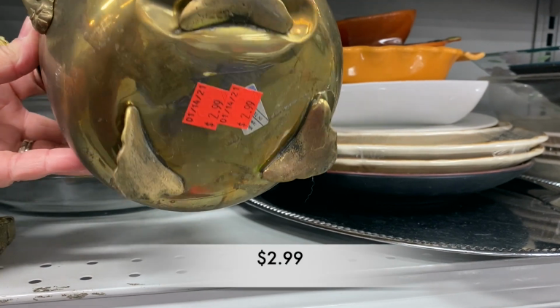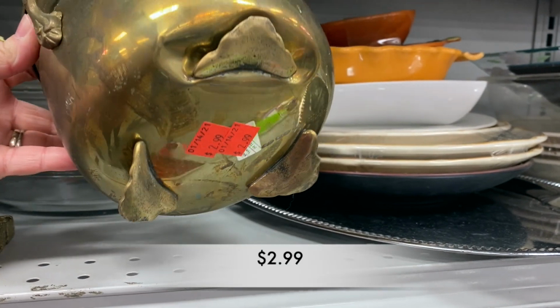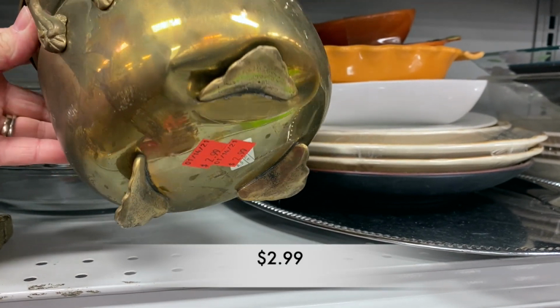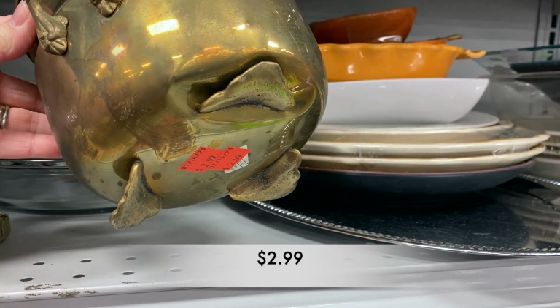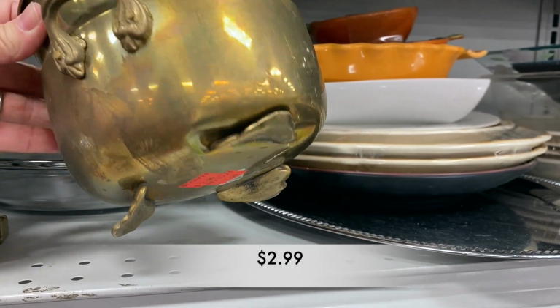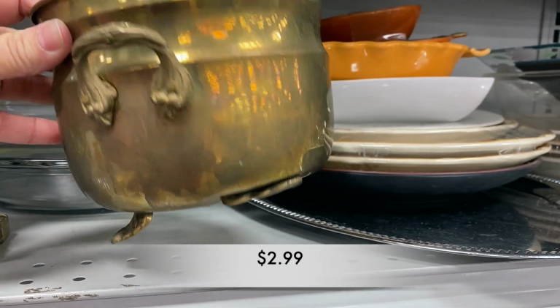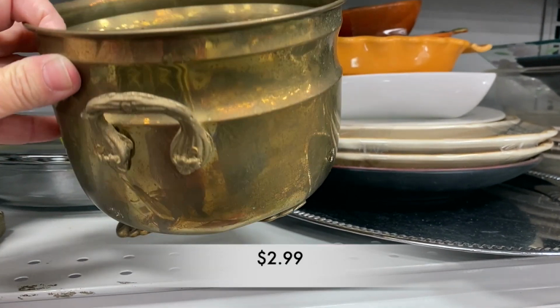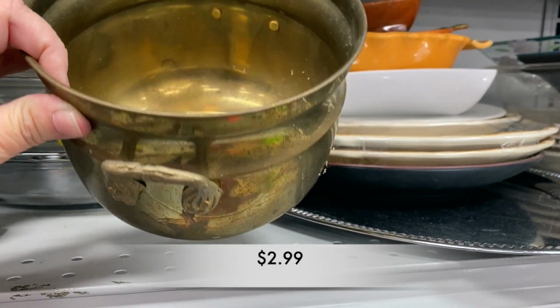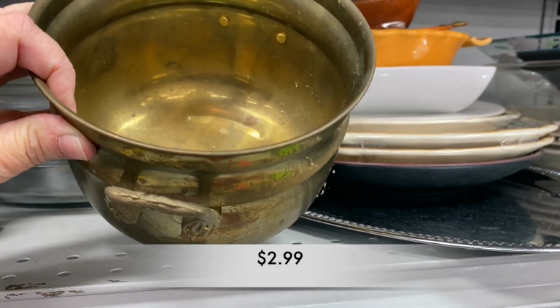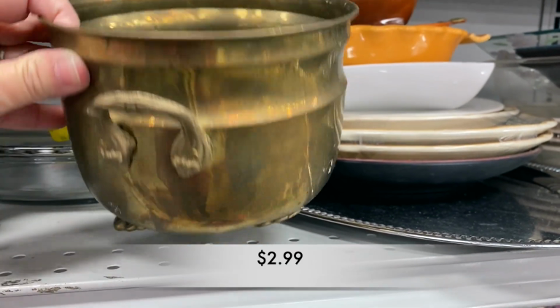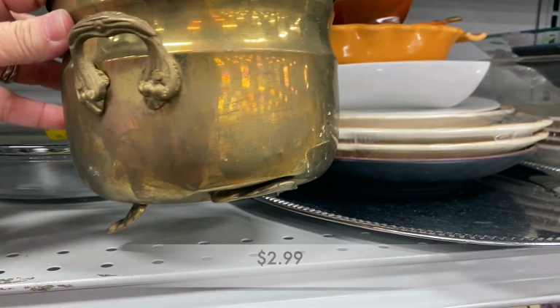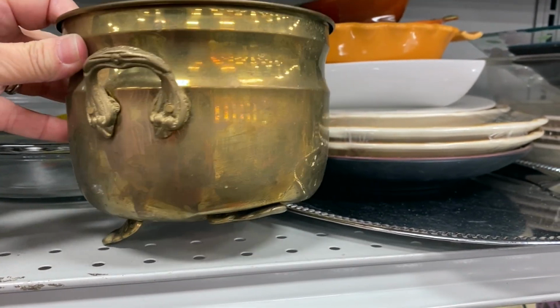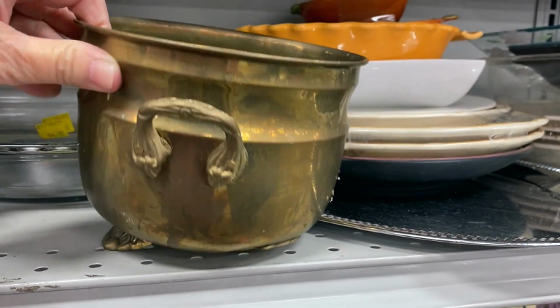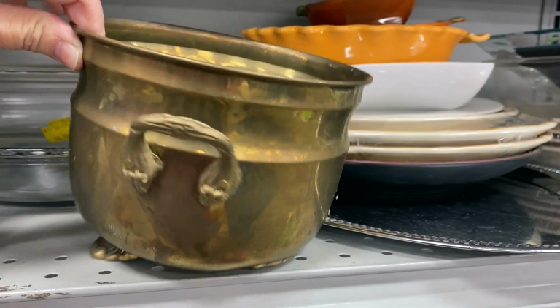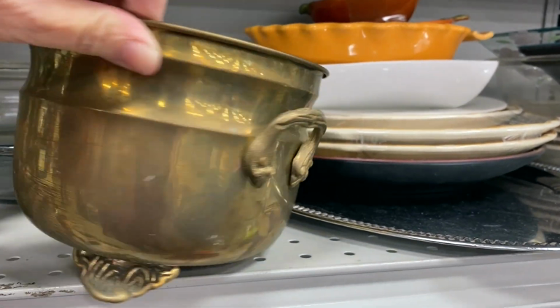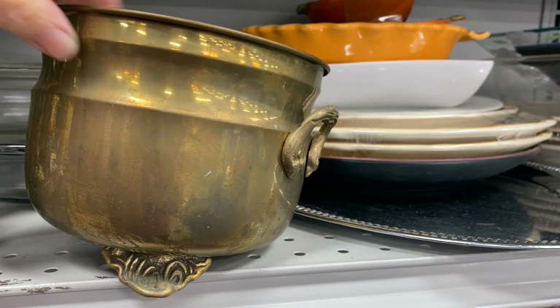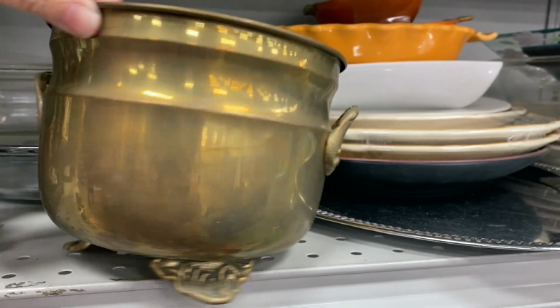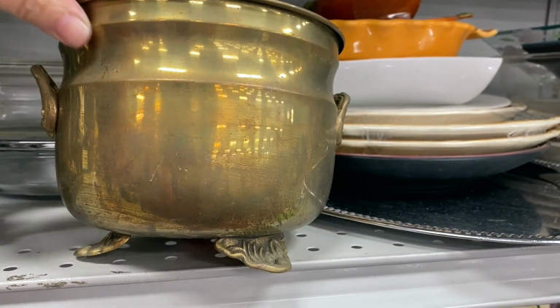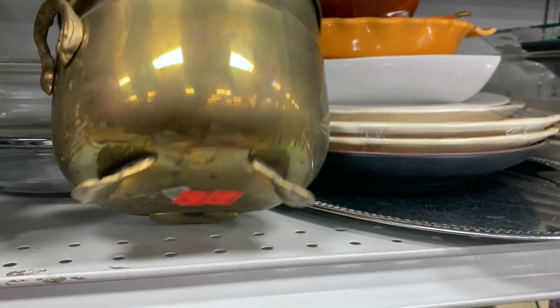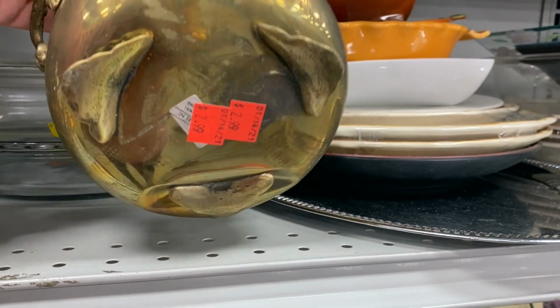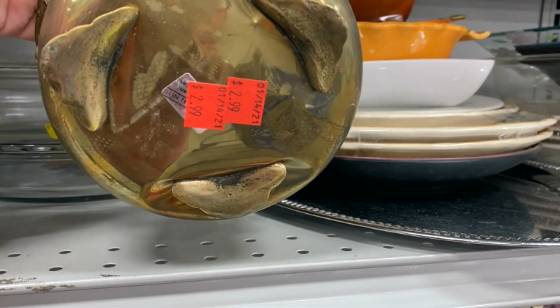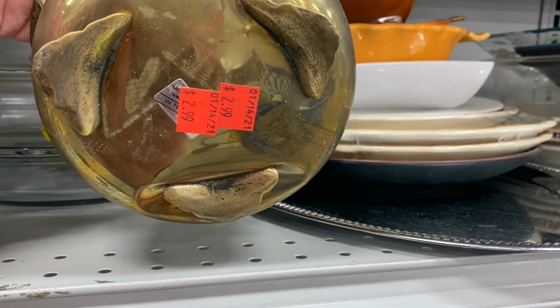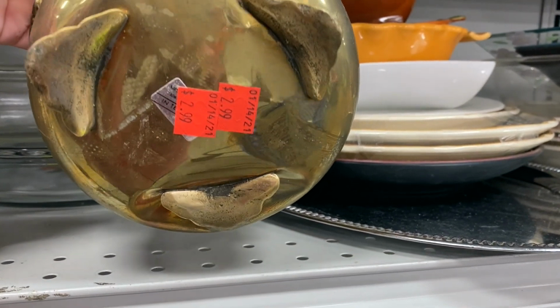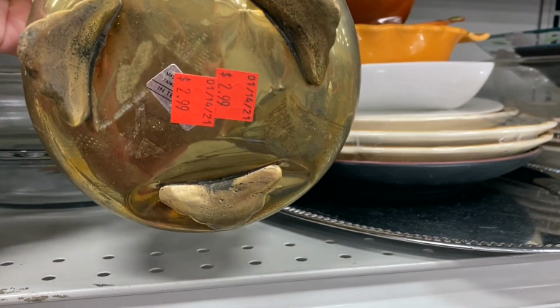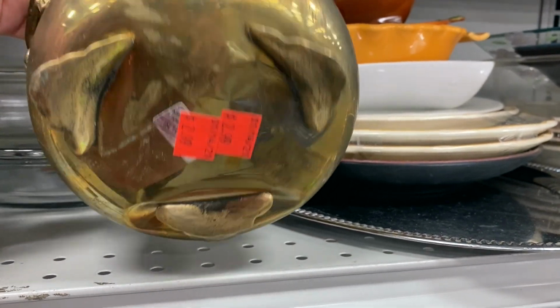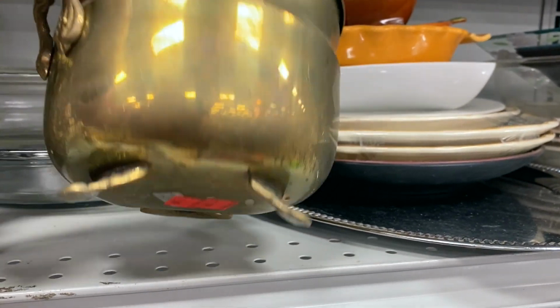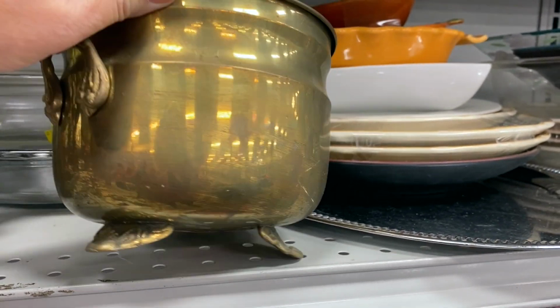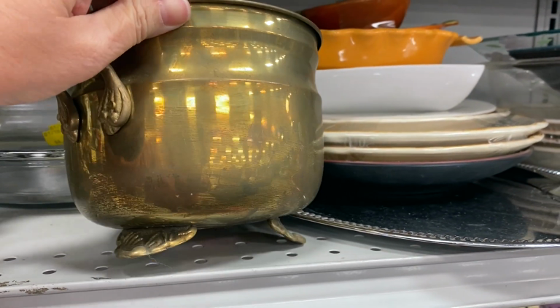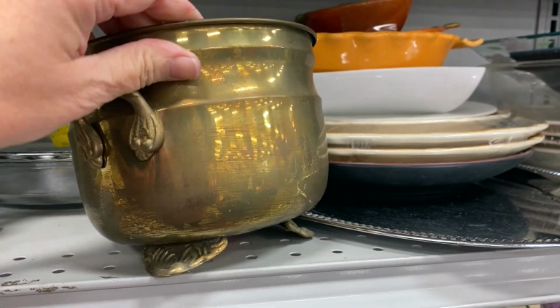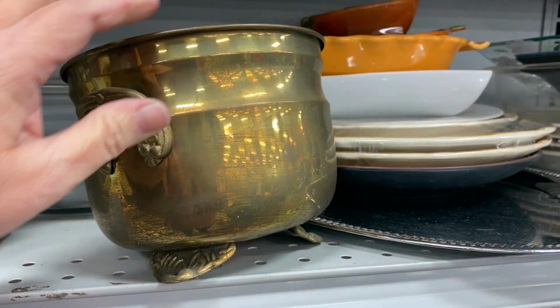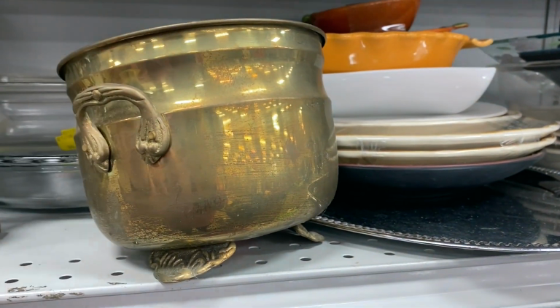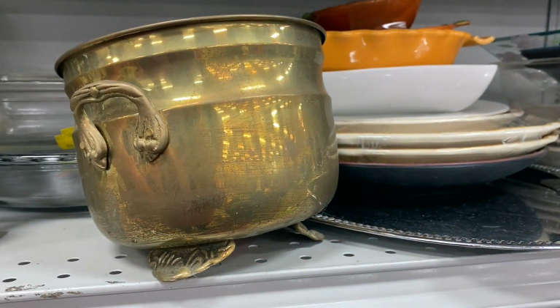I wasn't sure if this brass pot was supposed to look like that on the bottom with that buckled-in area, so I left that pot behind.